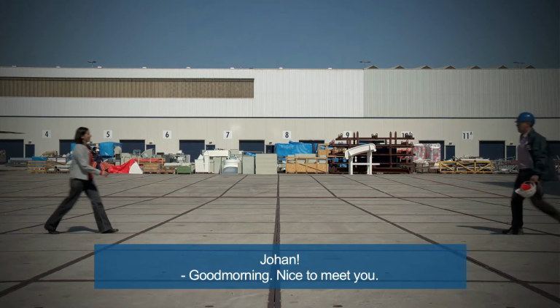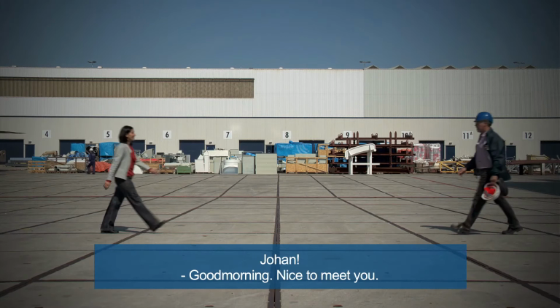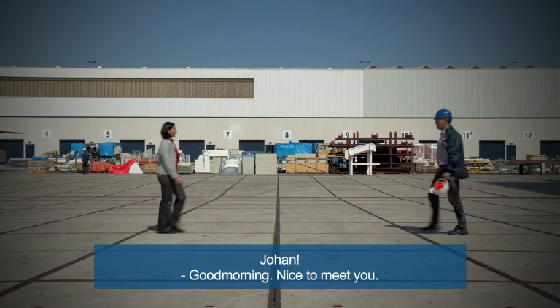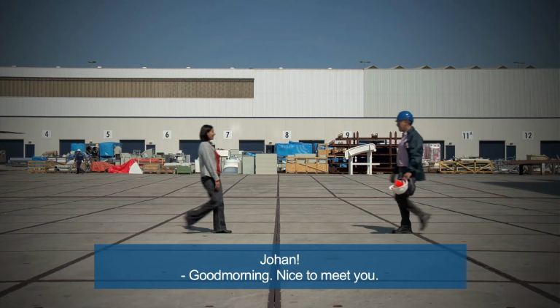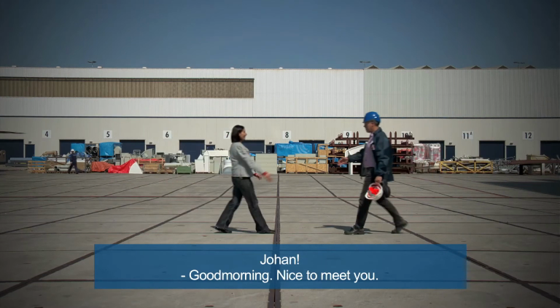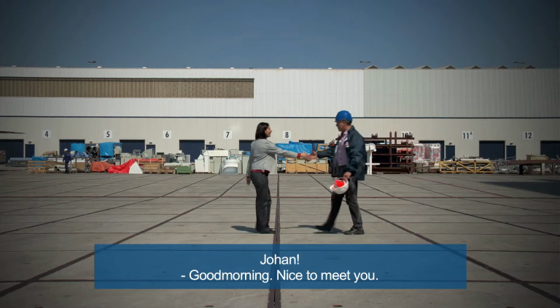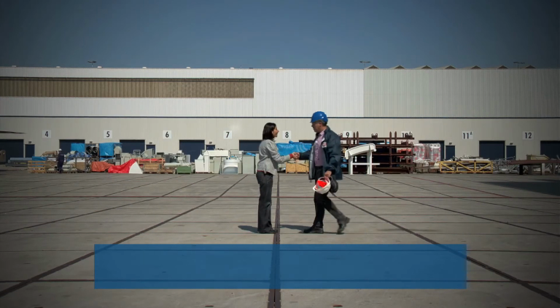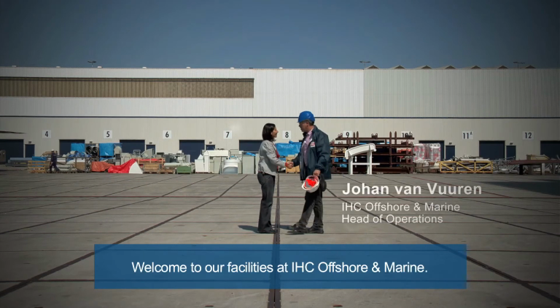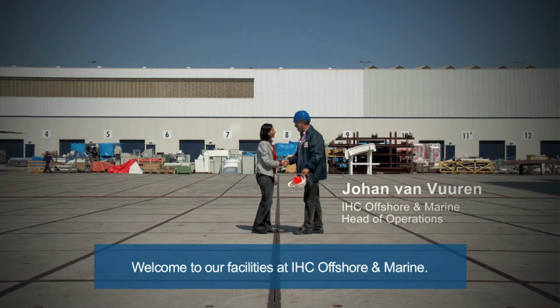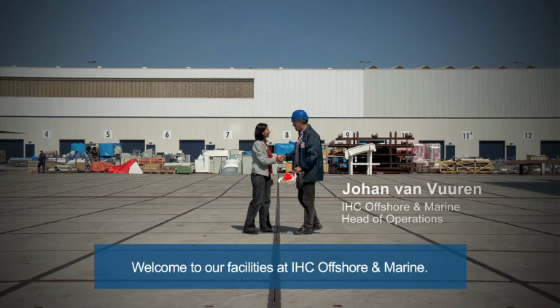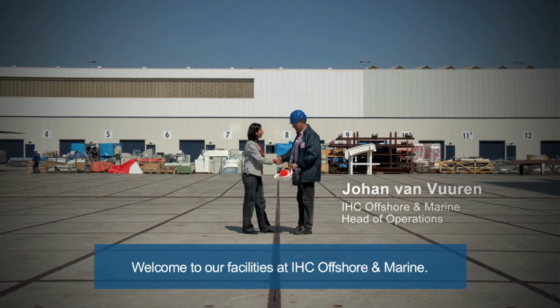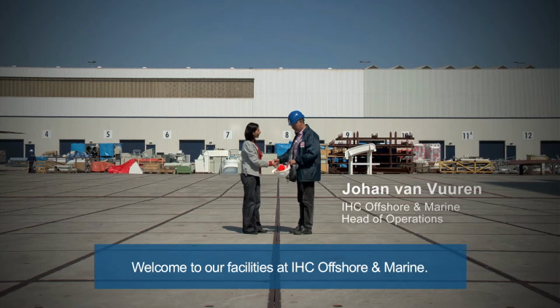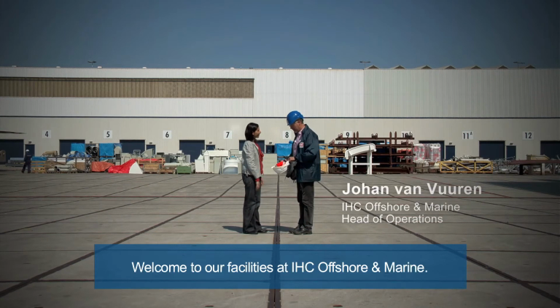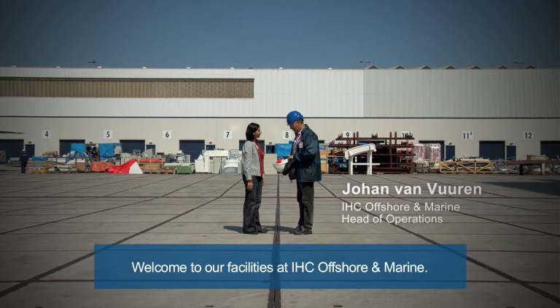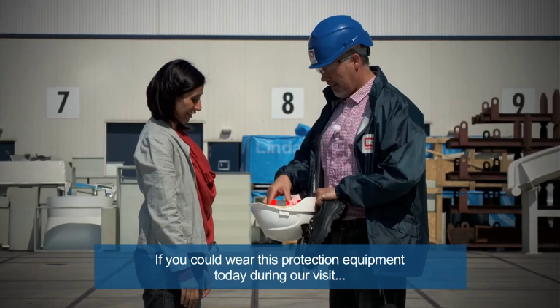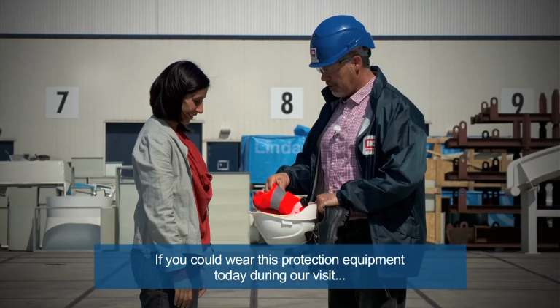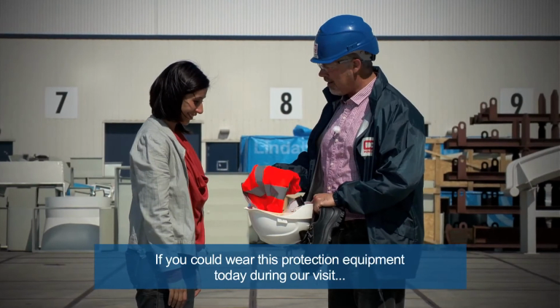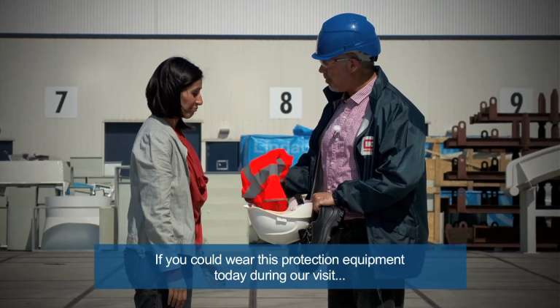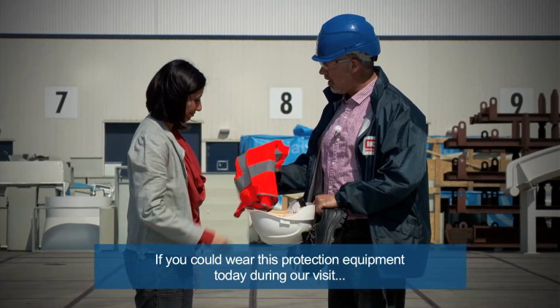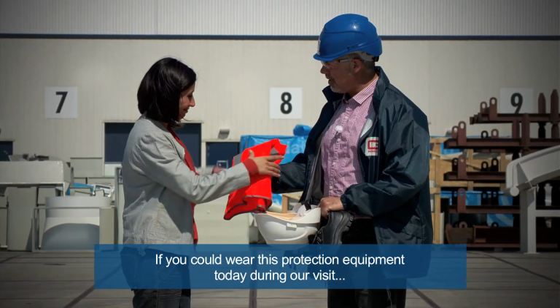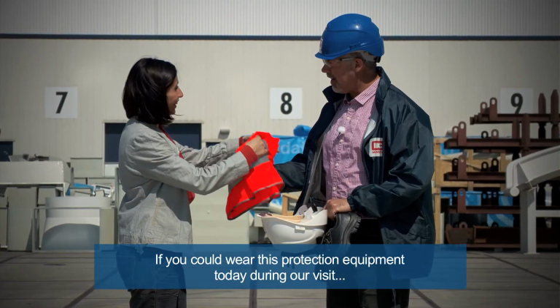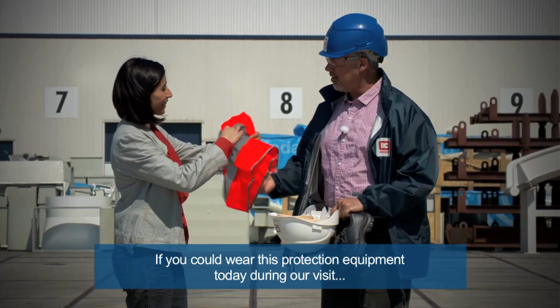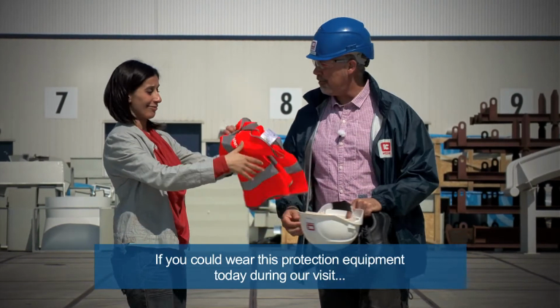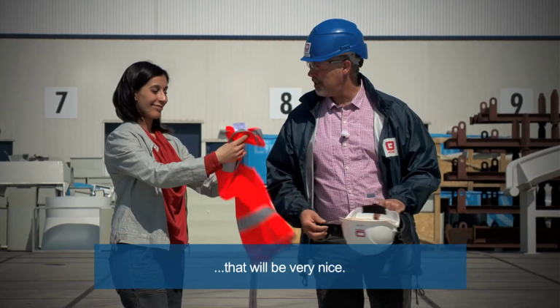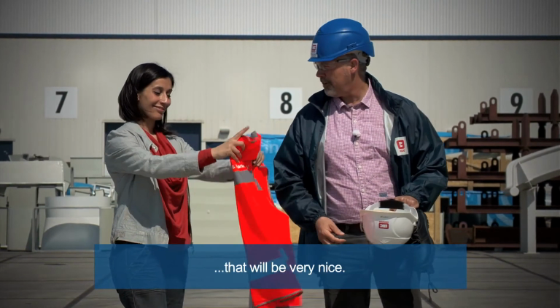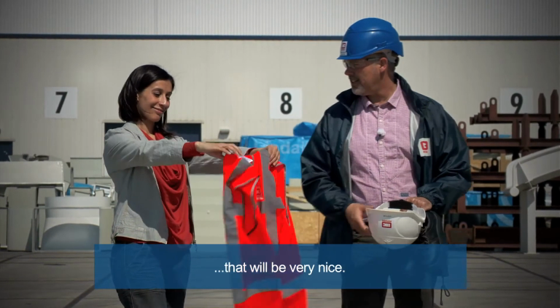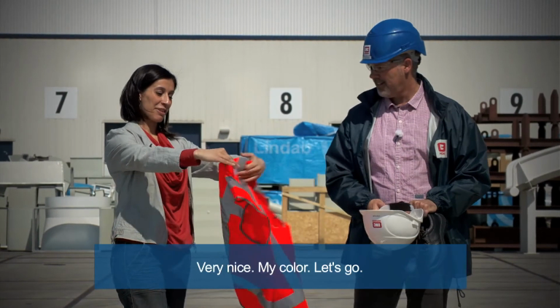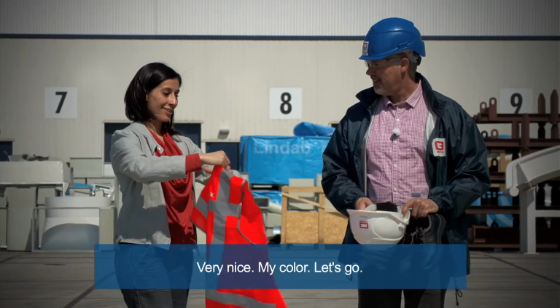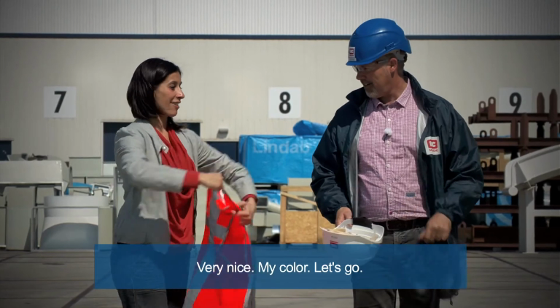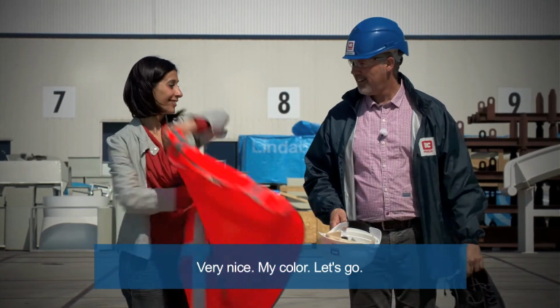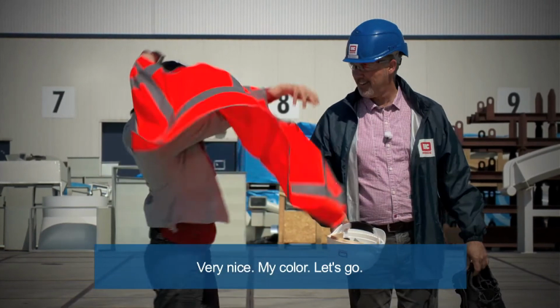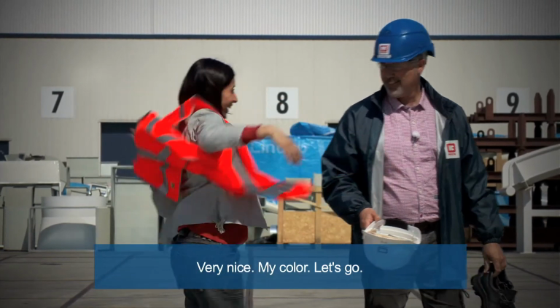Johan, good morning, nice to meet you. Welcome to our facilities at IHC Offshore Marine. Thank you. If you could wear this protection equipment today during our visit, that will be very nice. Let's go.